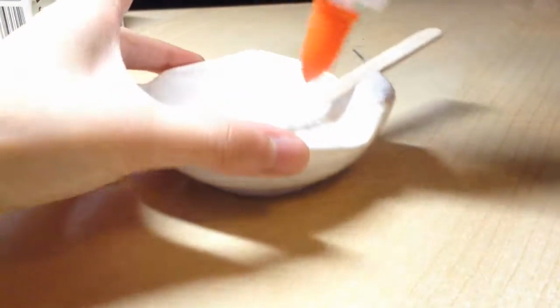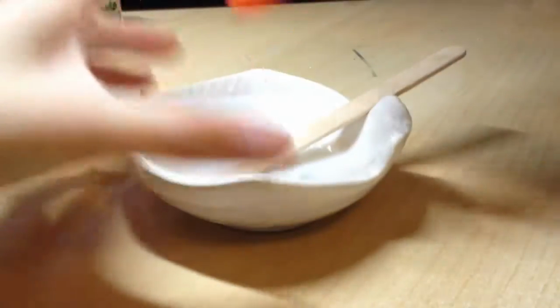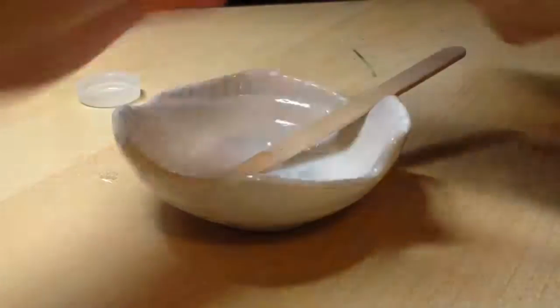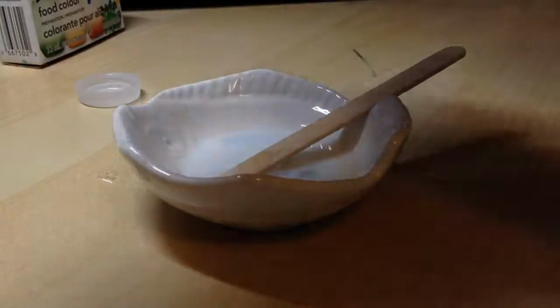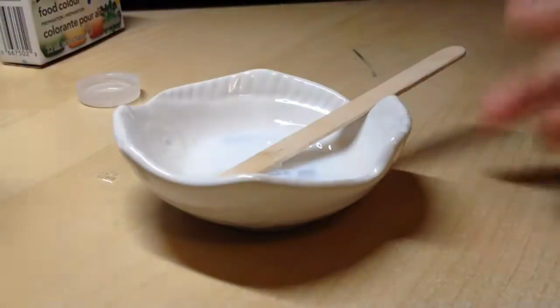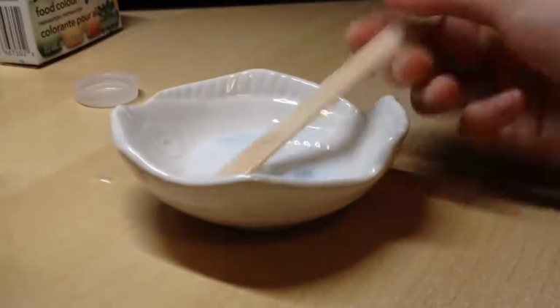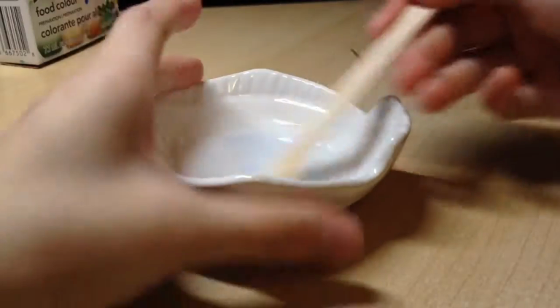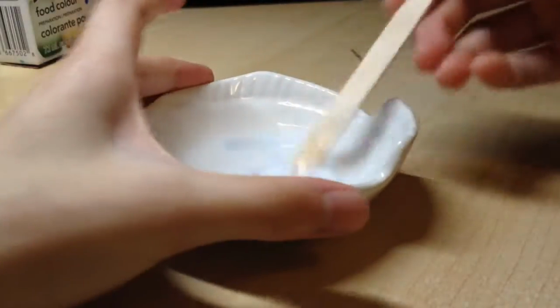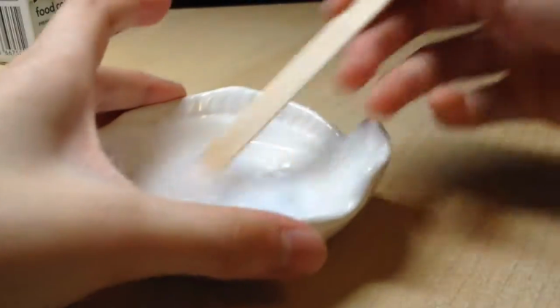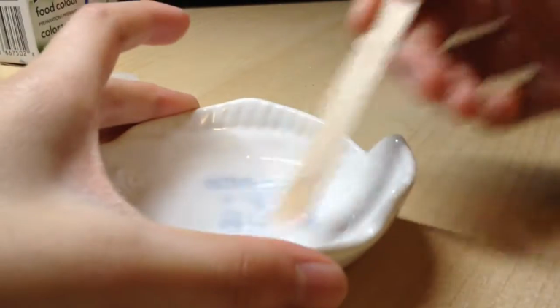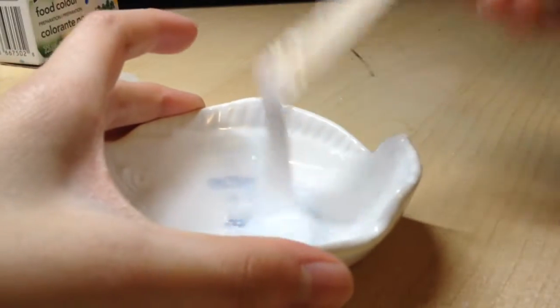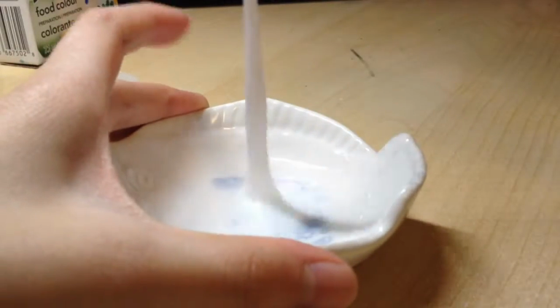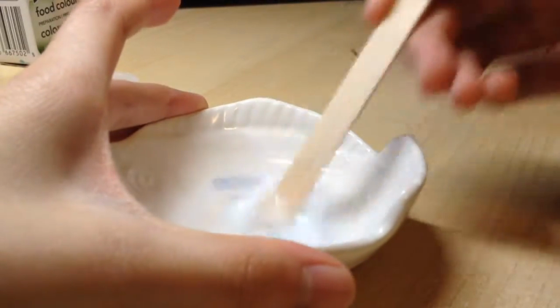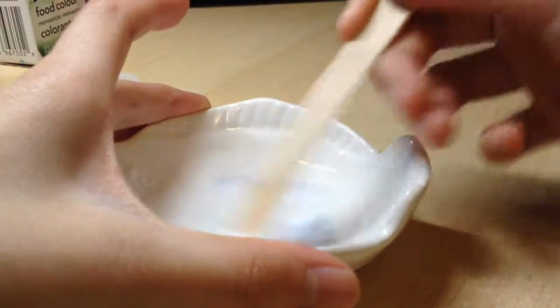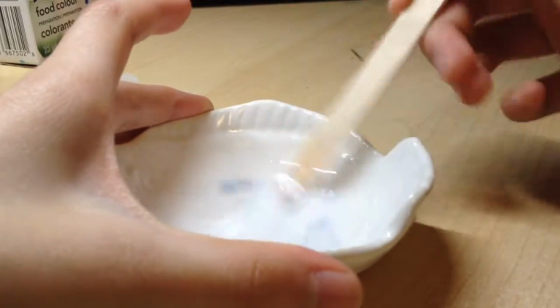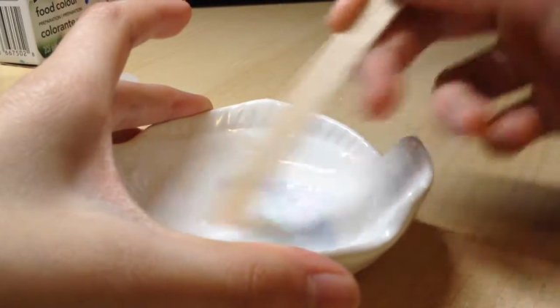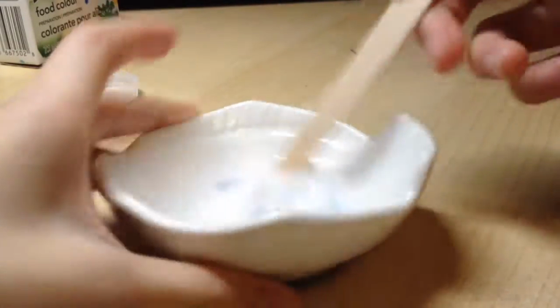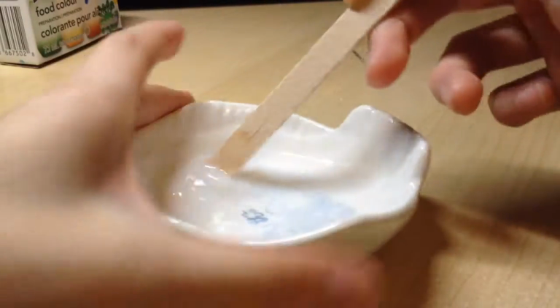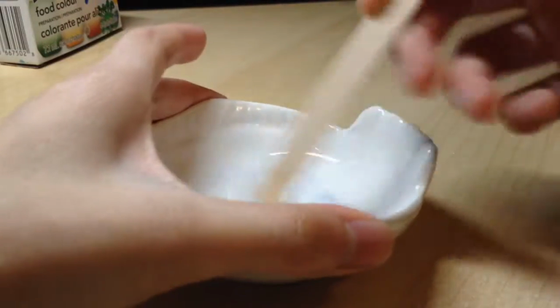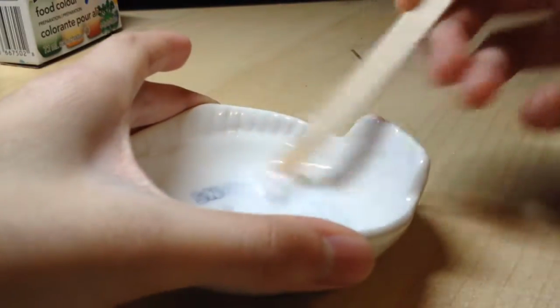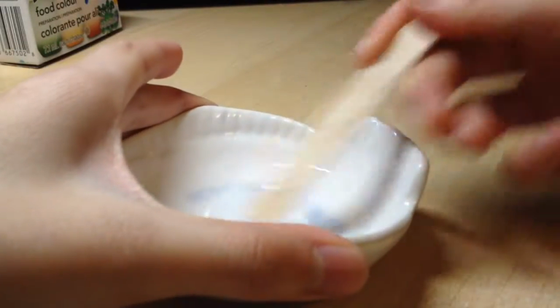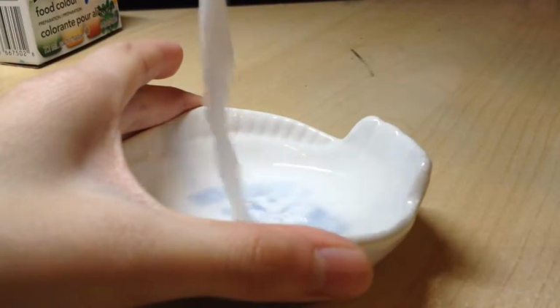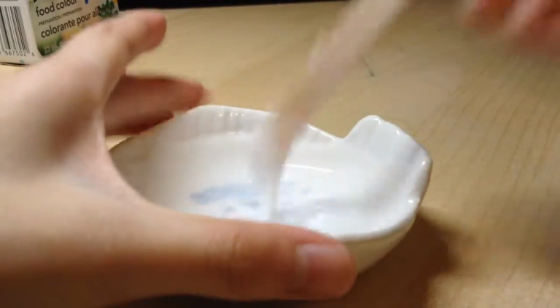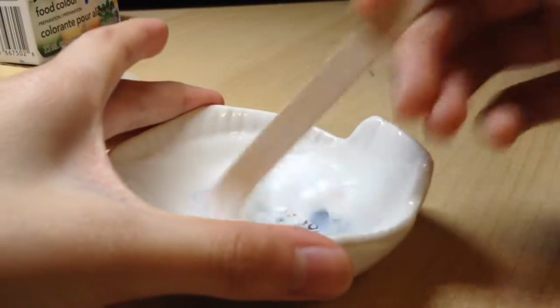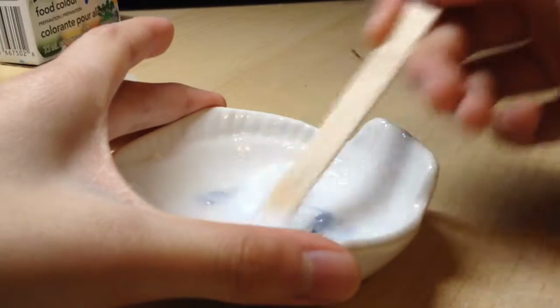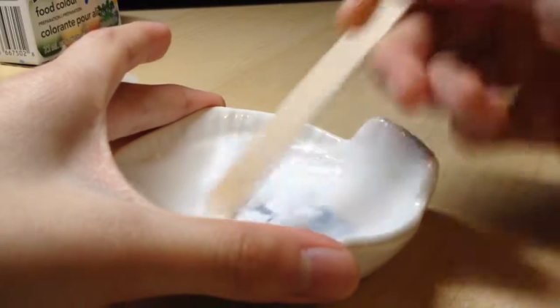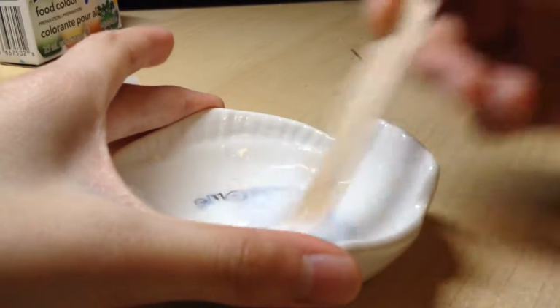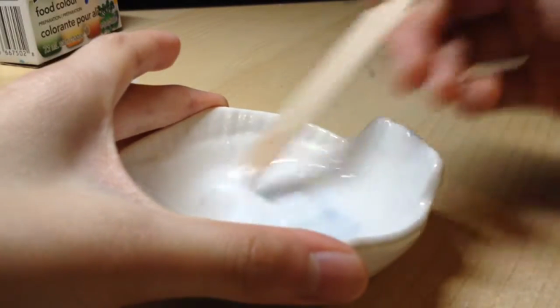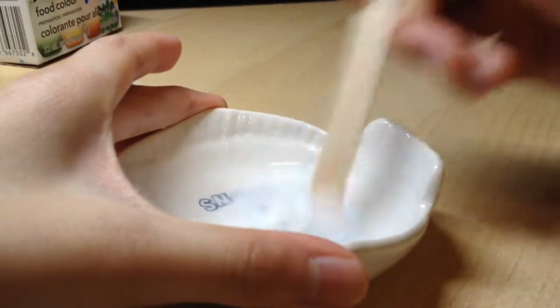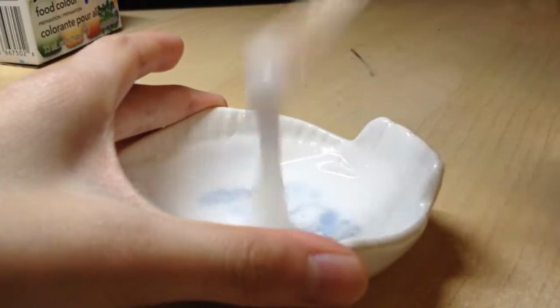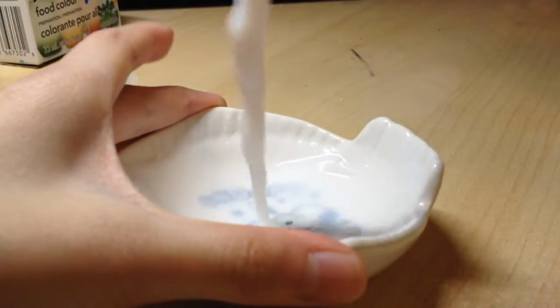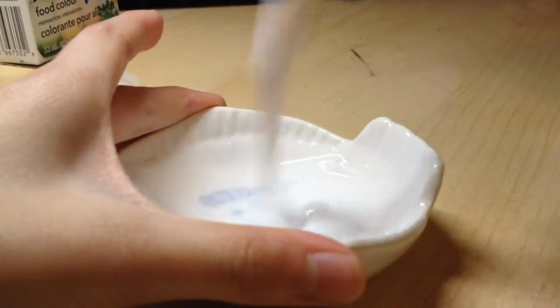So I'm just going to add the borax mixture slowly and mix. I'll be back when I'm done mixing.